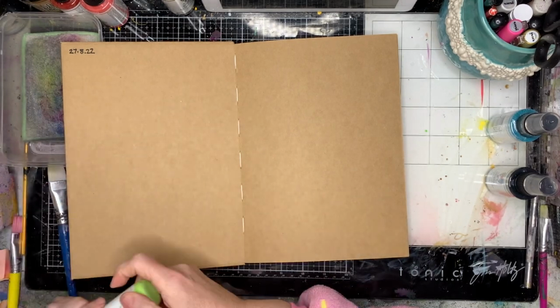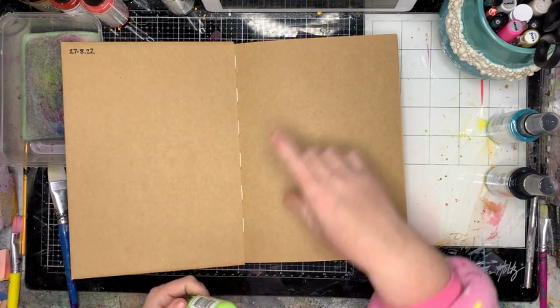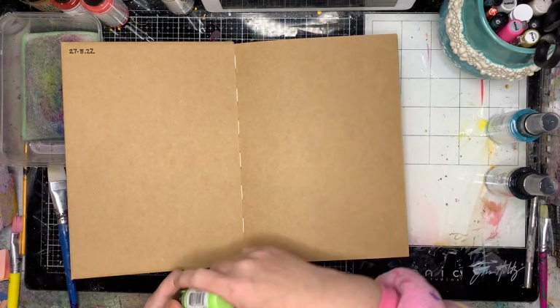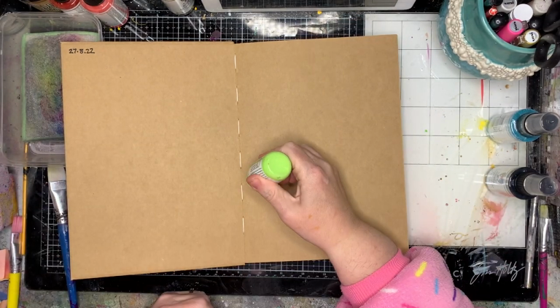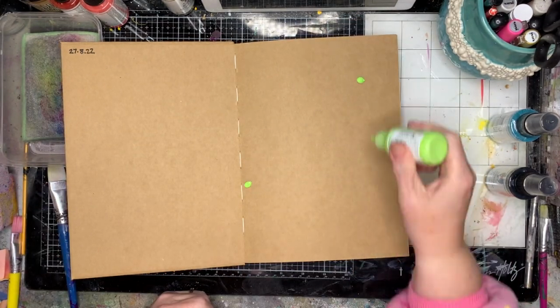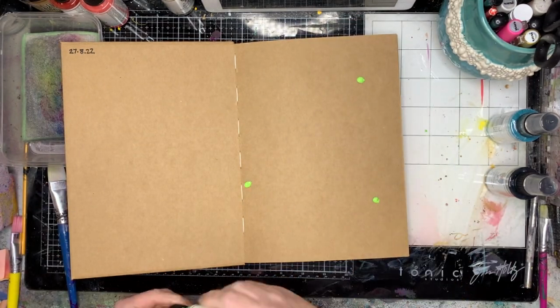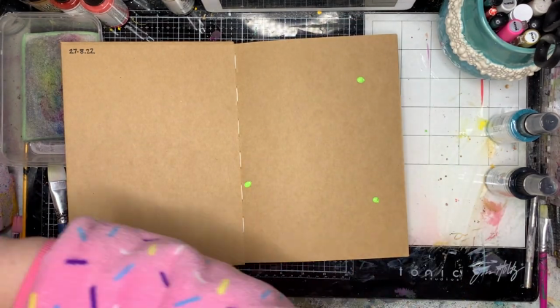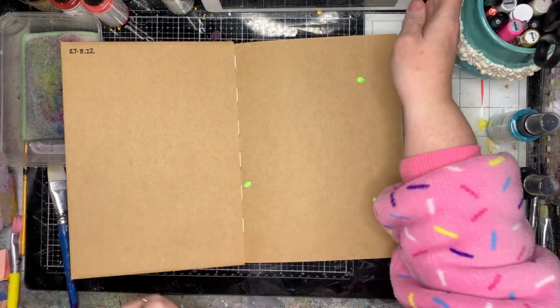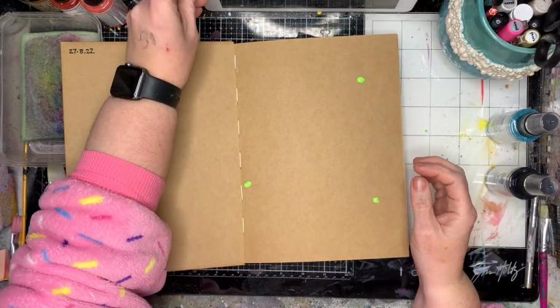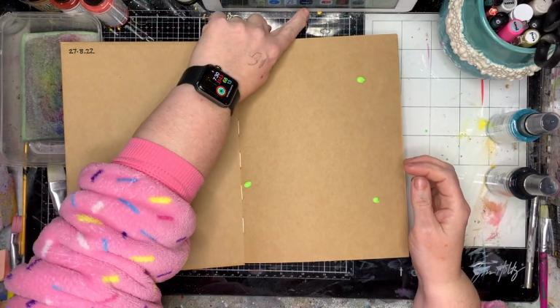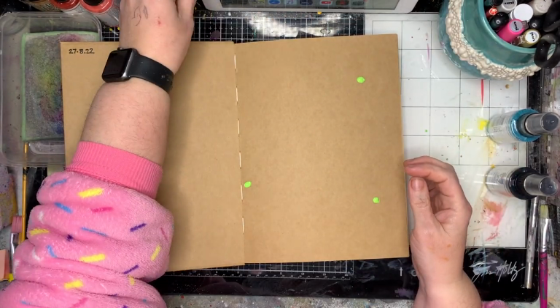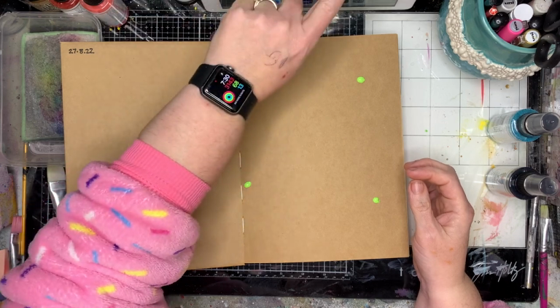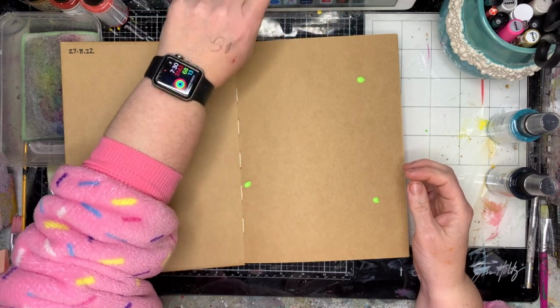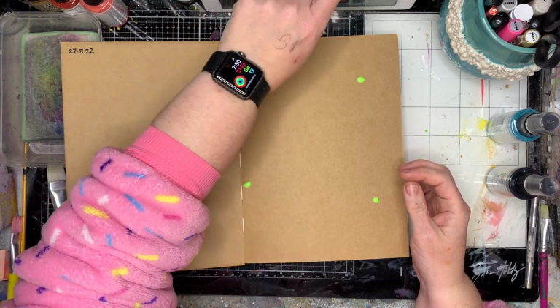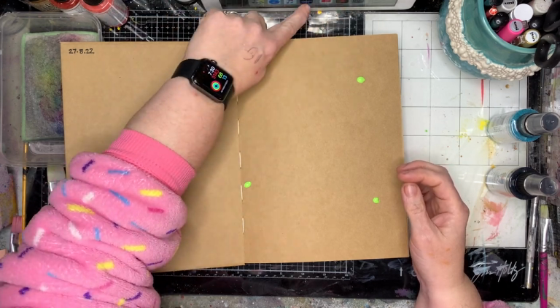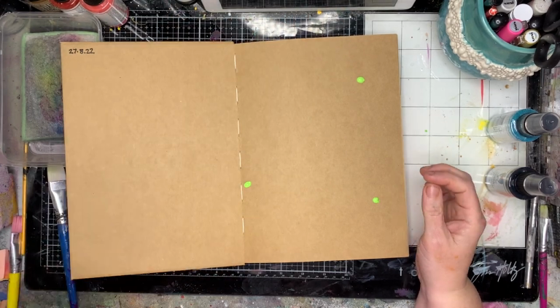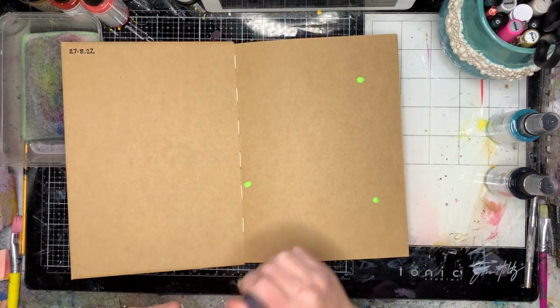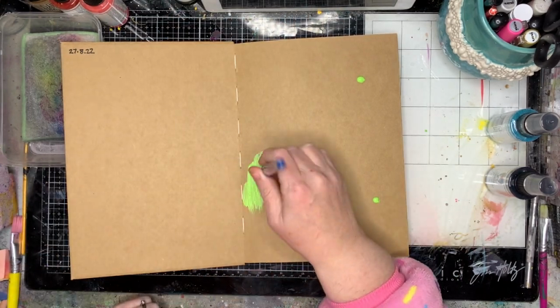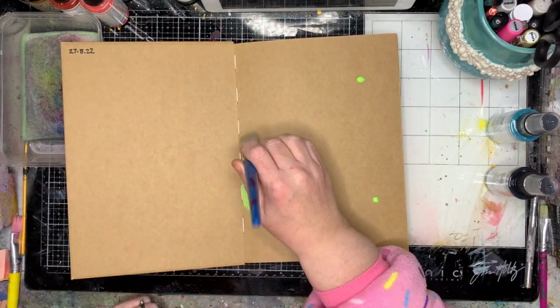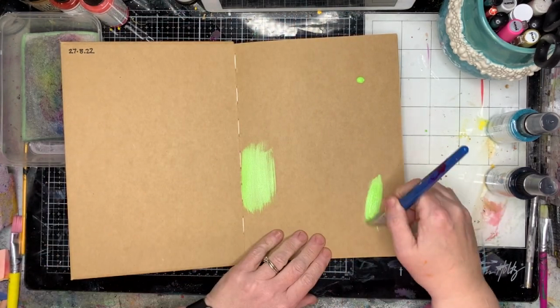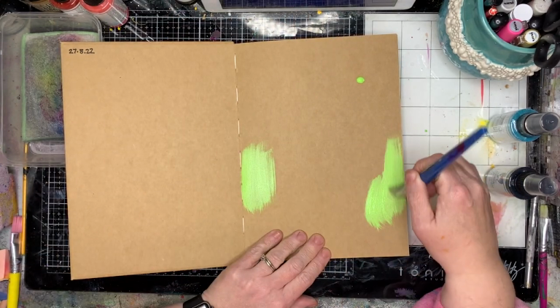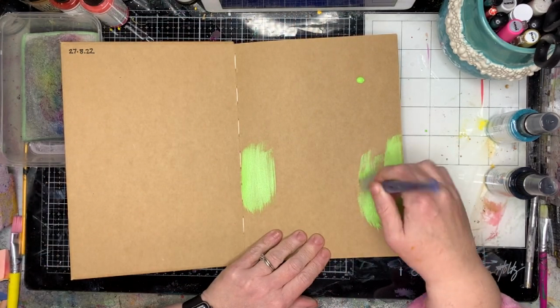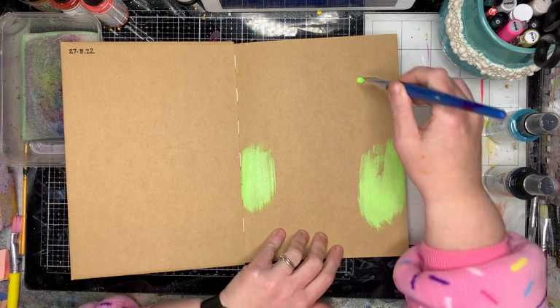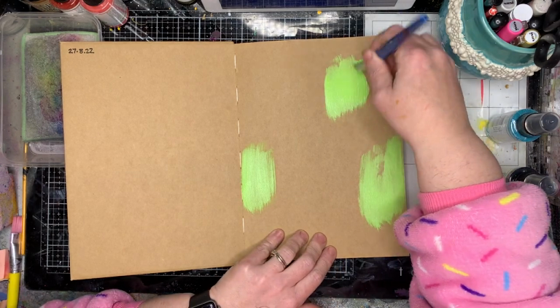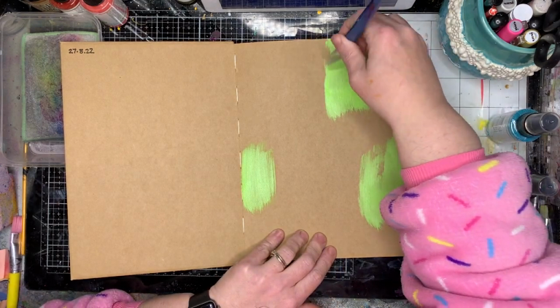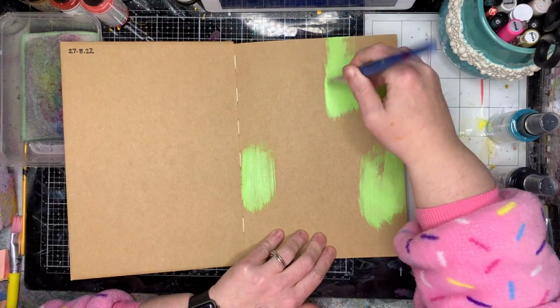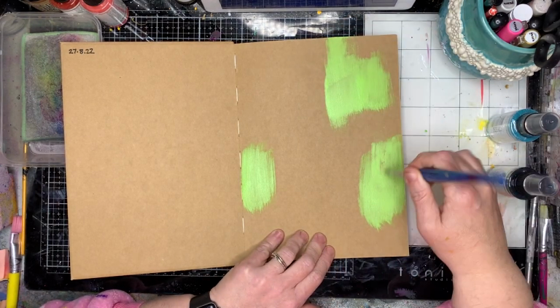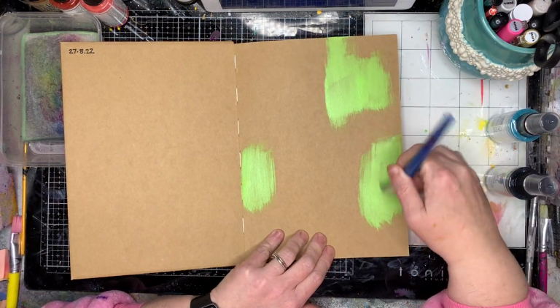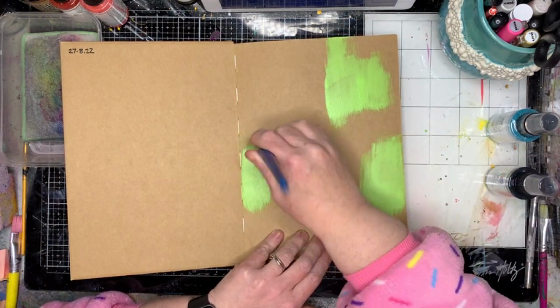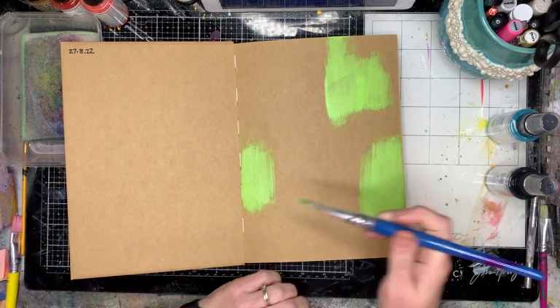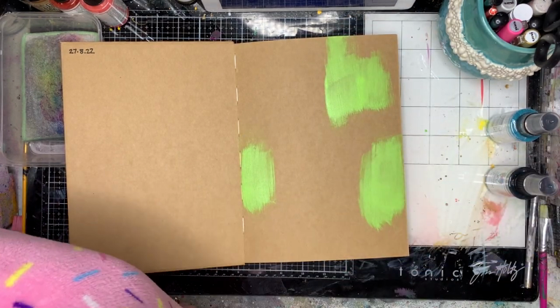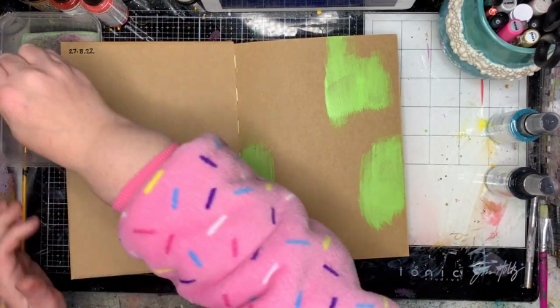This is the first page in my brand new journal. This is a craft journal from Dina Wakeley and I have been in a little bit of a rut lately with what I've been creating. So I've gone back to the old standards of doing lots of mark making.